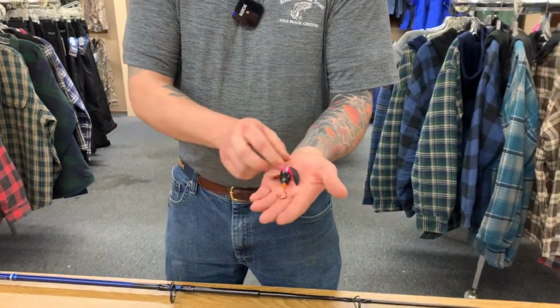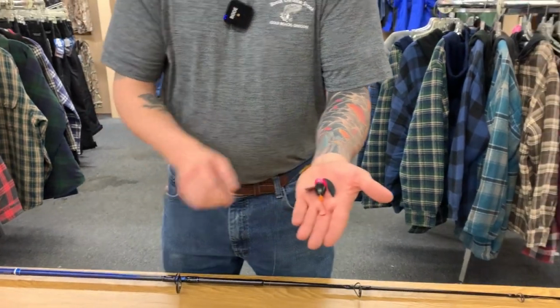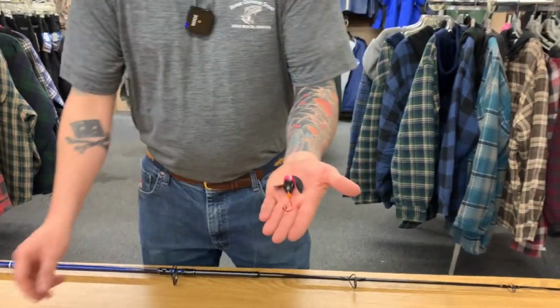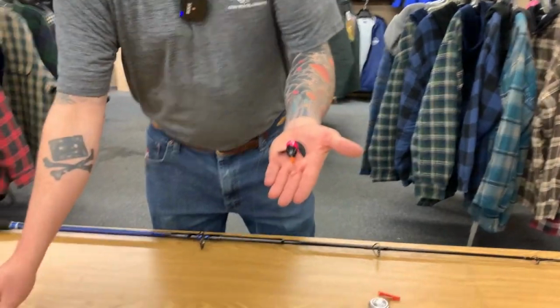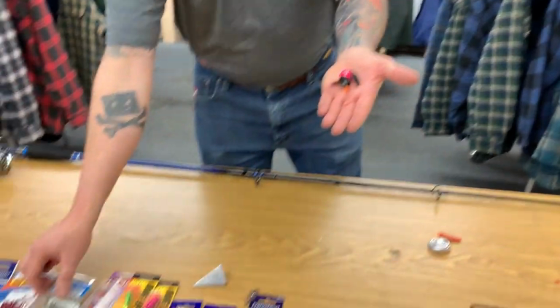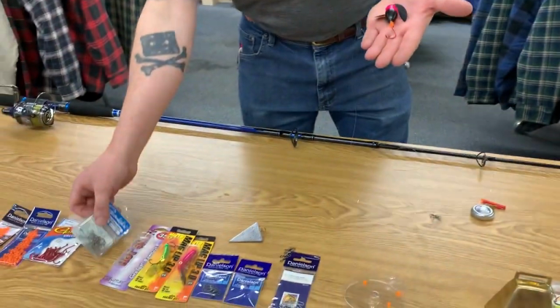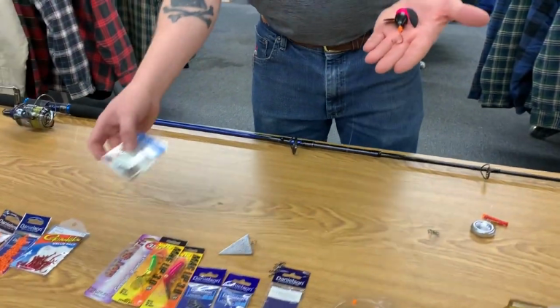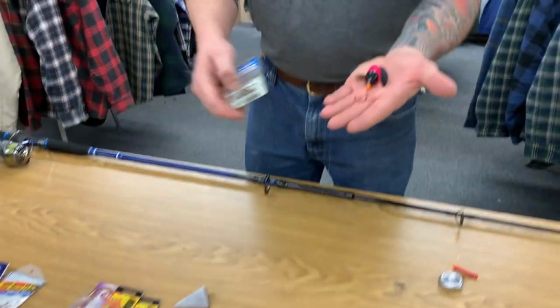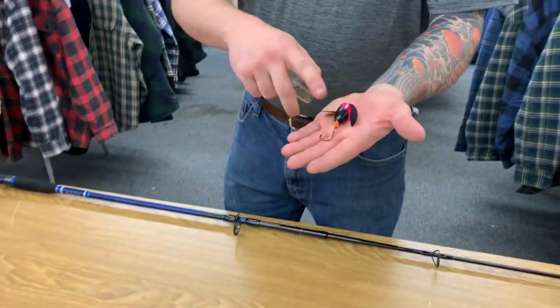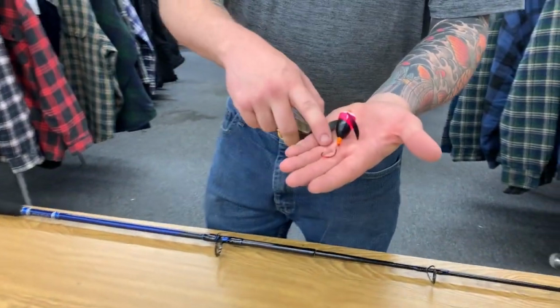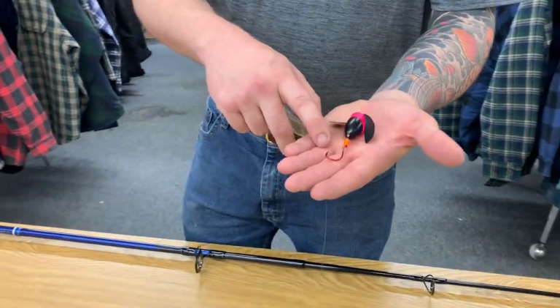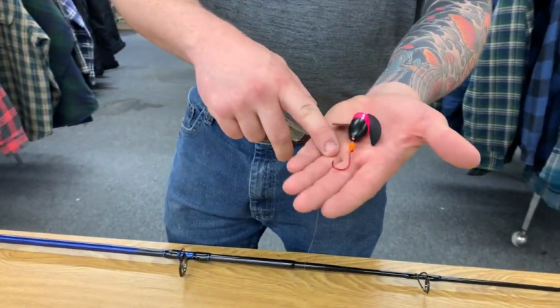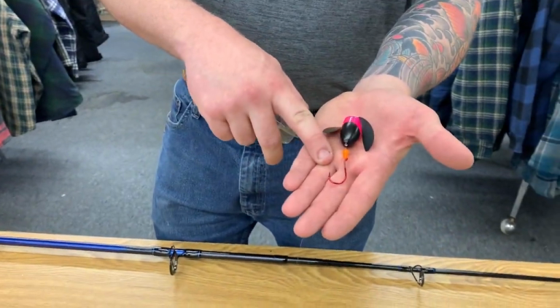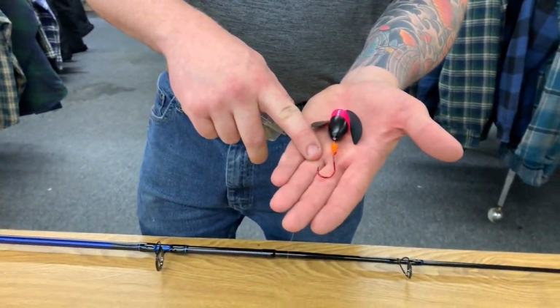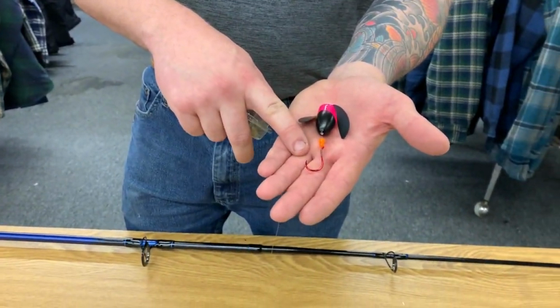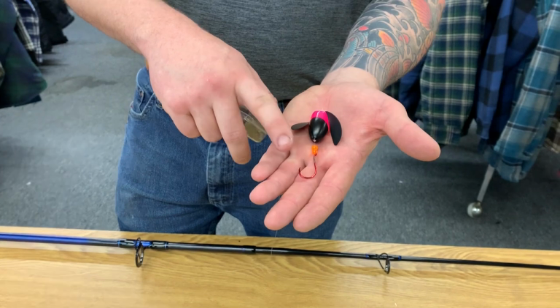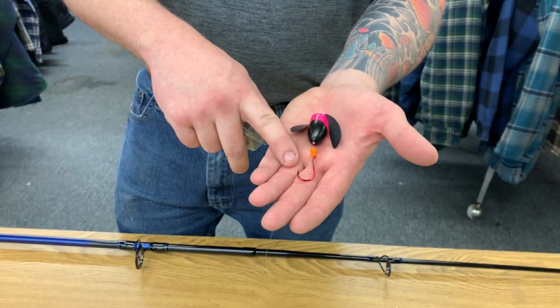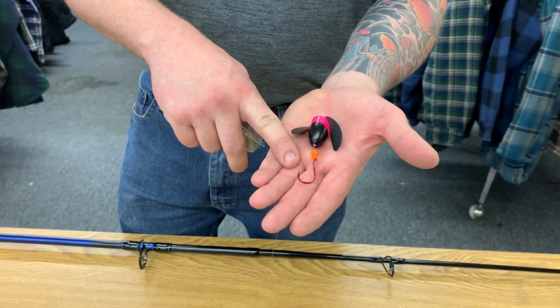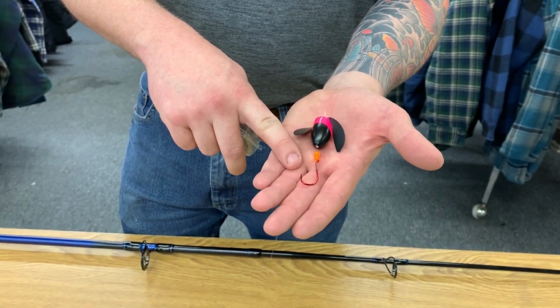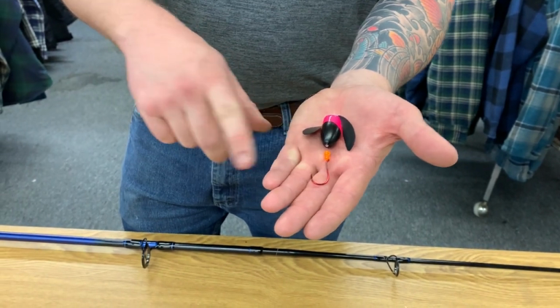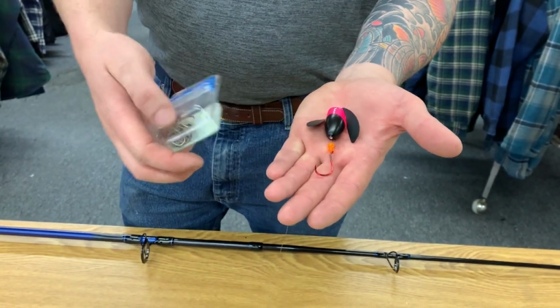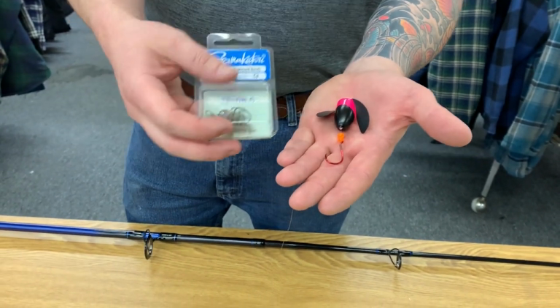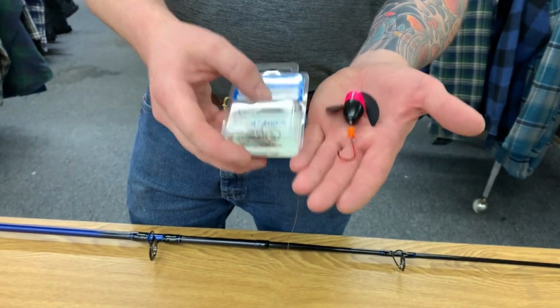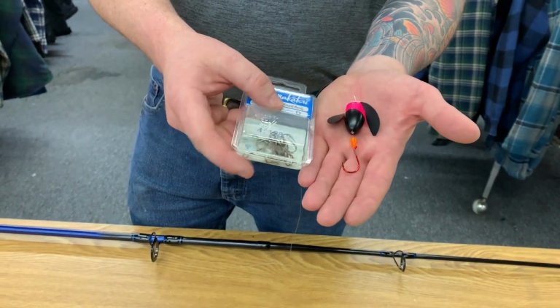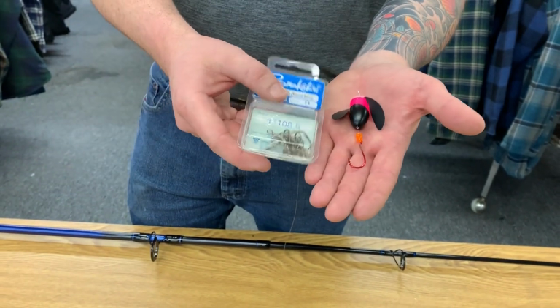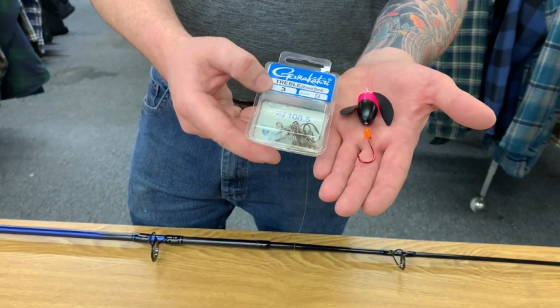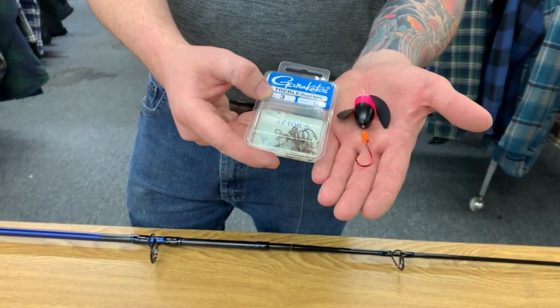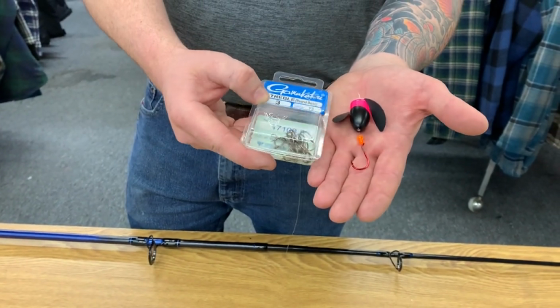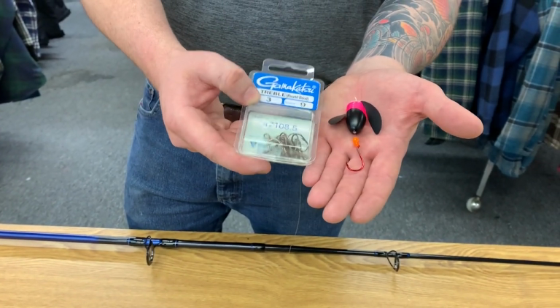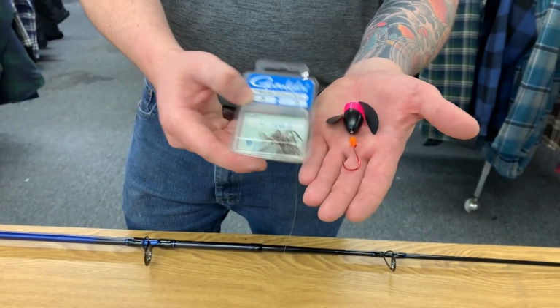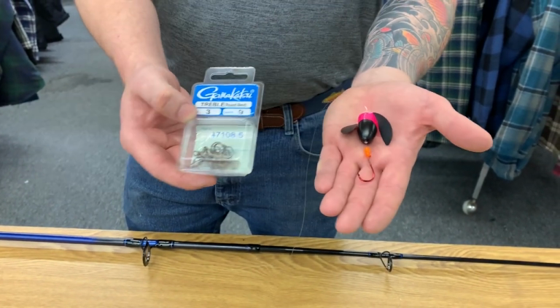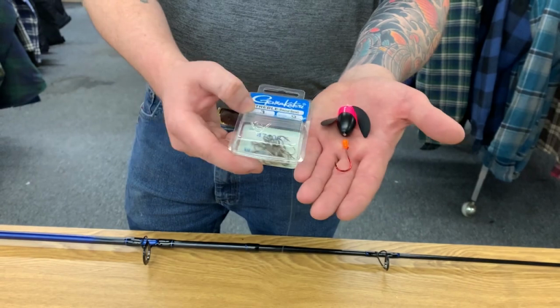There are a couple options for the hook. You can use a 1 aught octopus style single point hook, or you can use a treble hook if that is the hook you'd prefer.